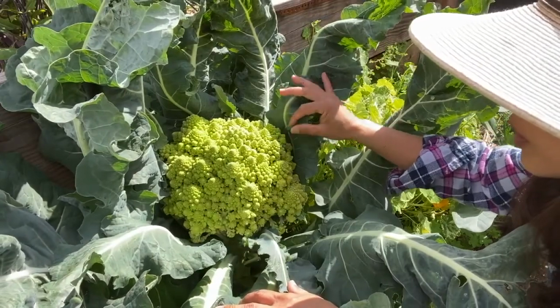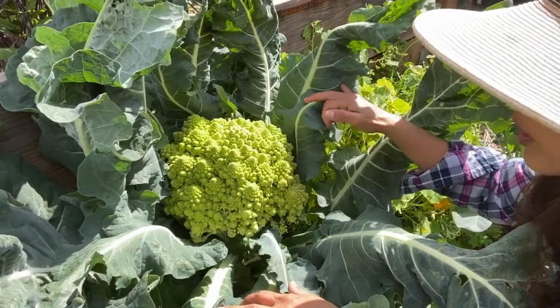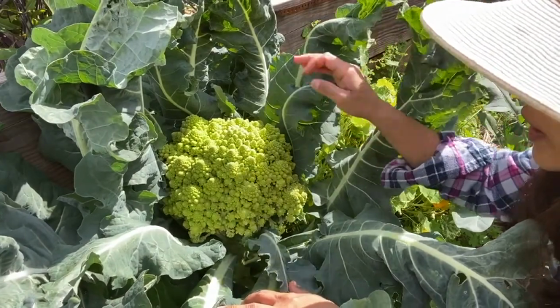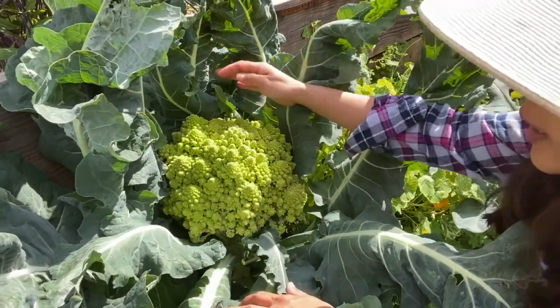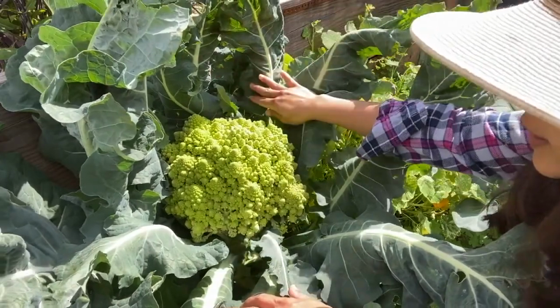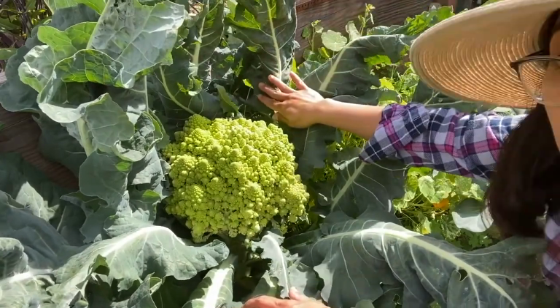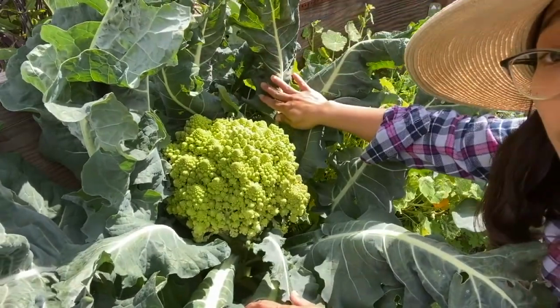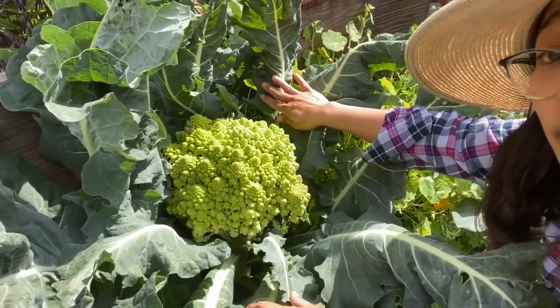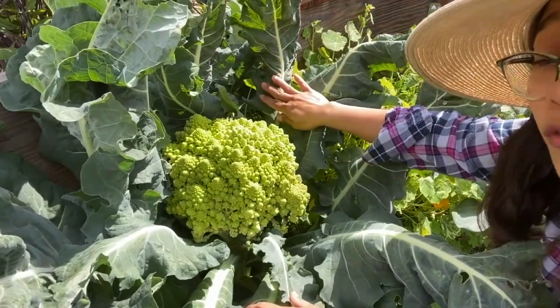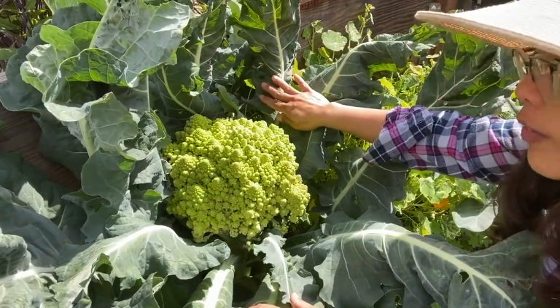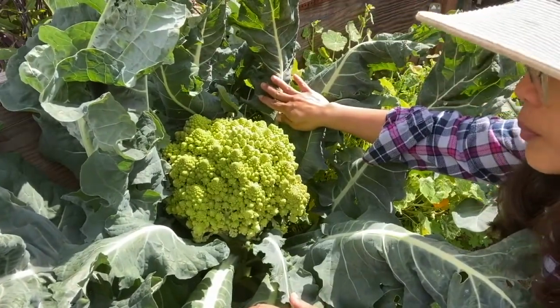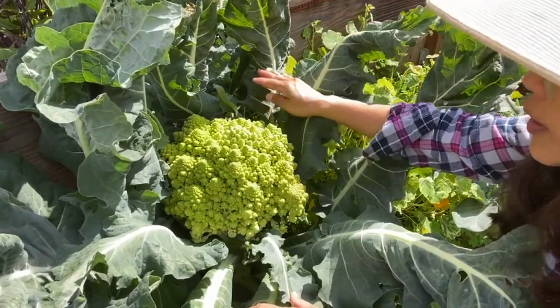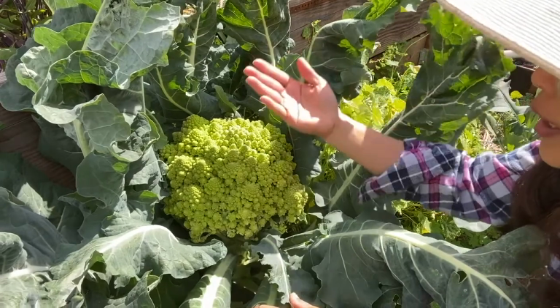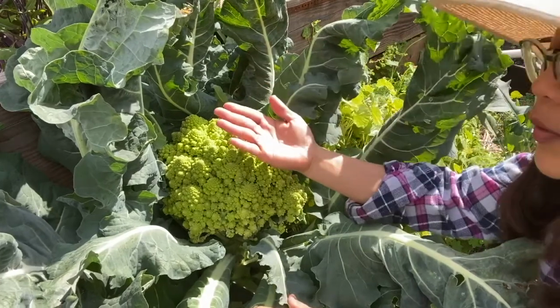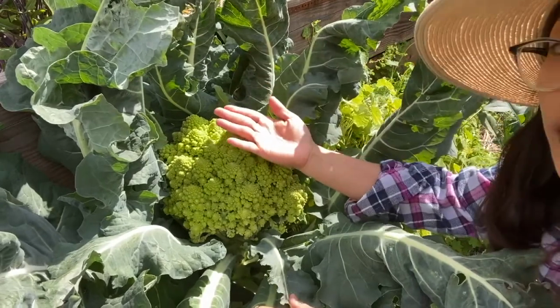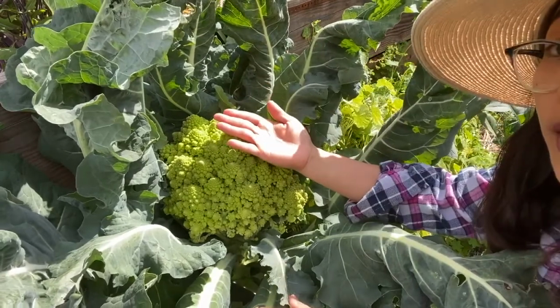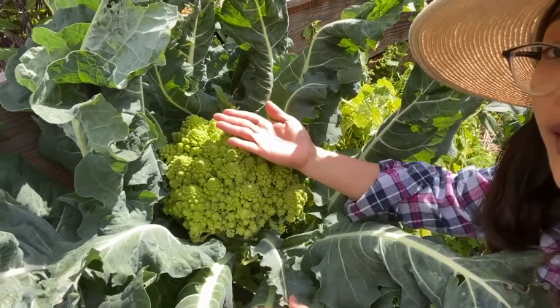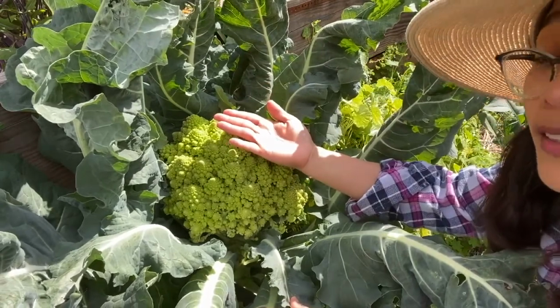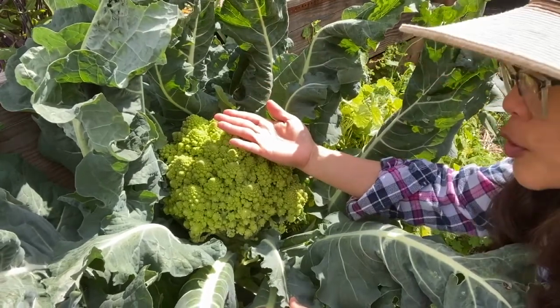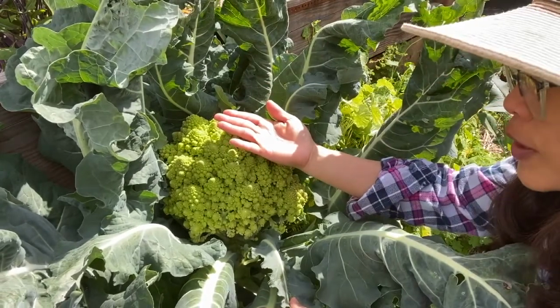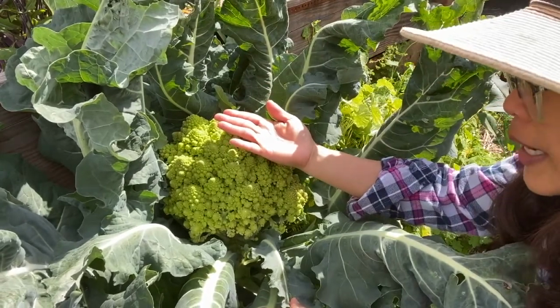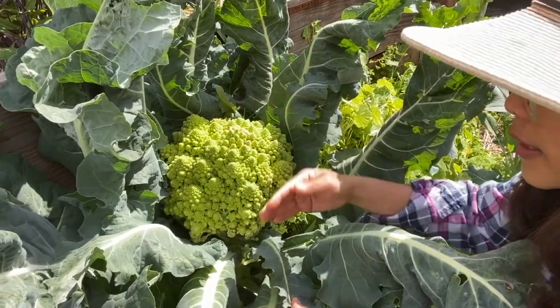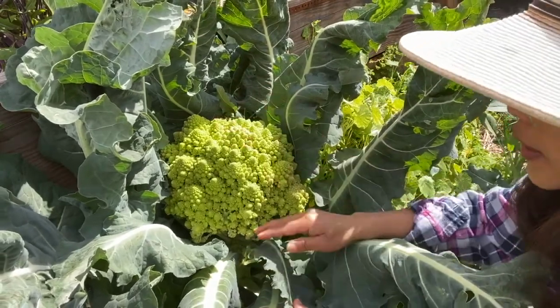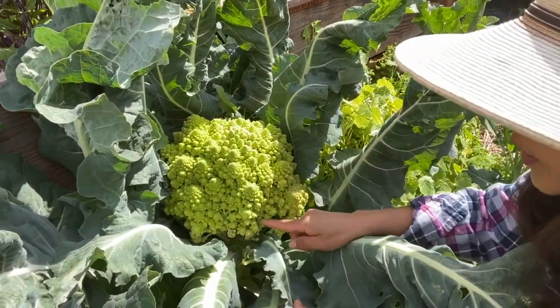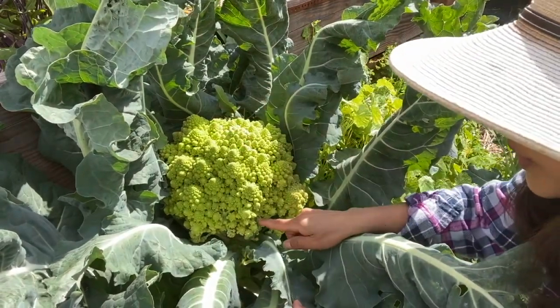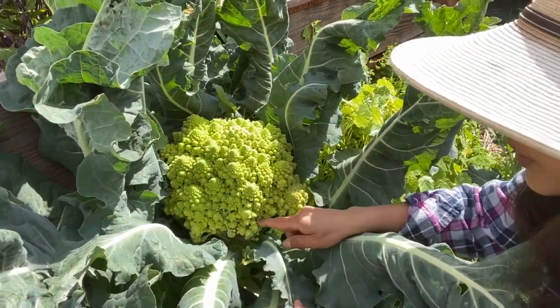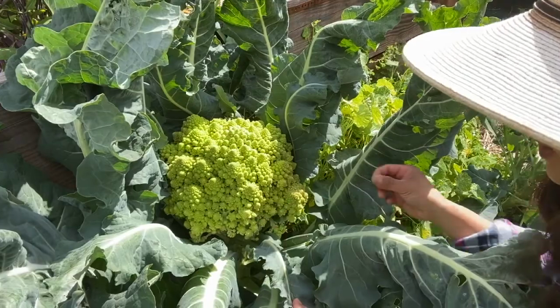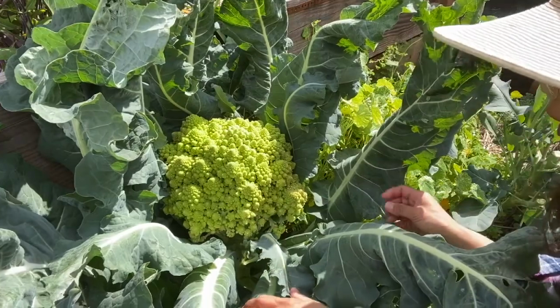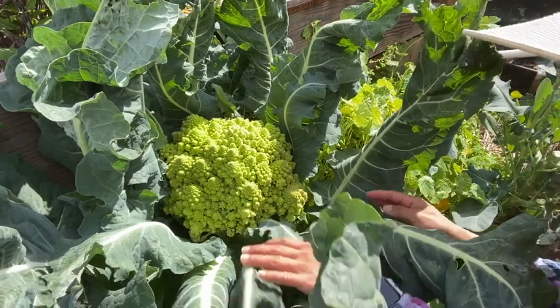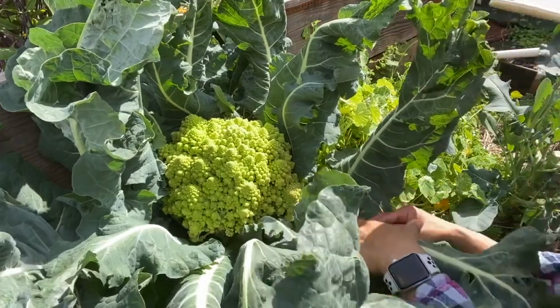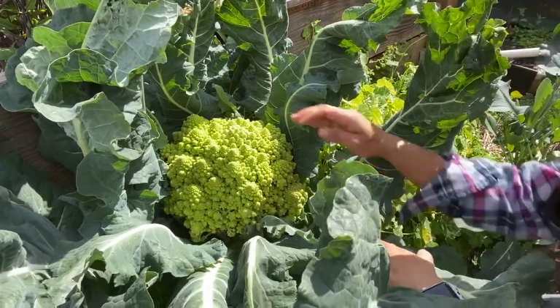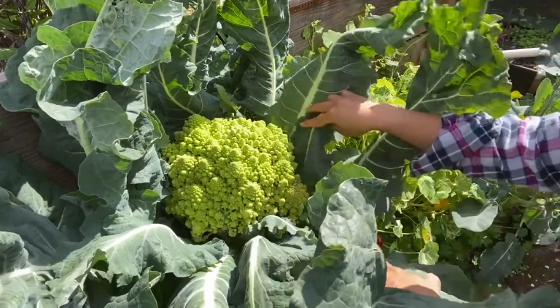It is actually one of my favorite fall vegetables. If you see my hand, it's so much bigger than my hand. So what we're gonna do is we'll just cut it.